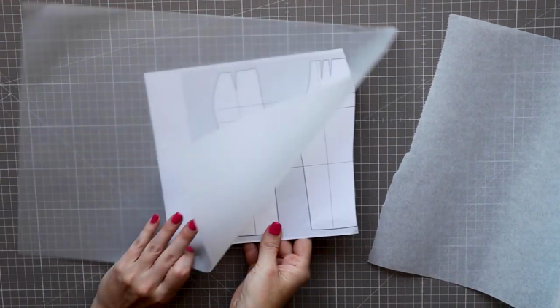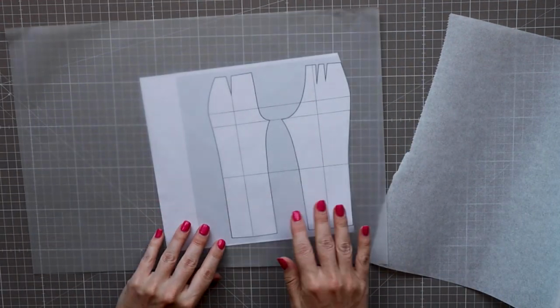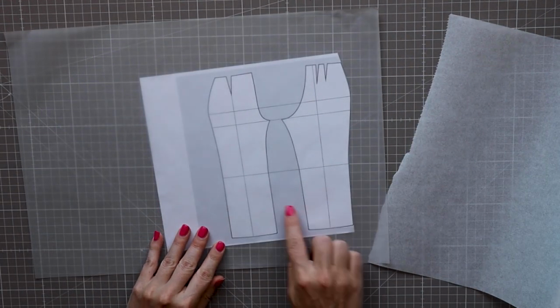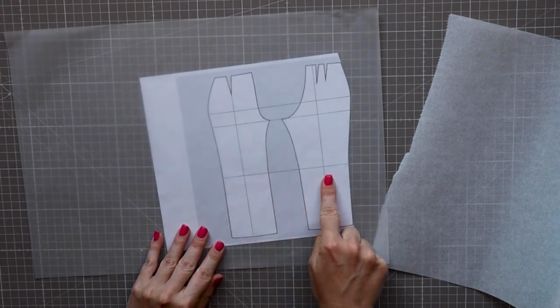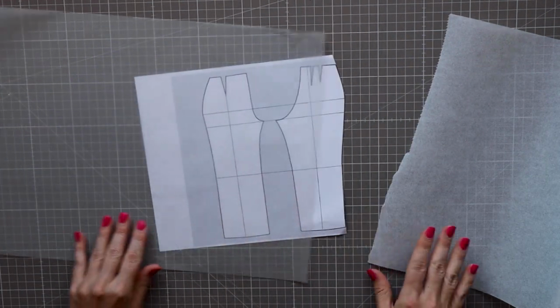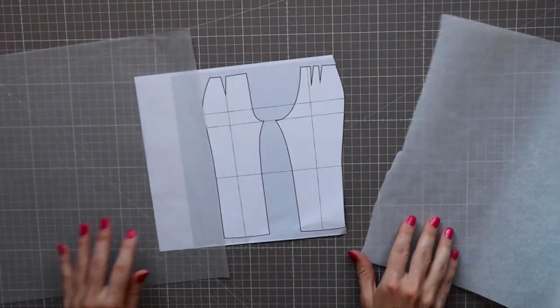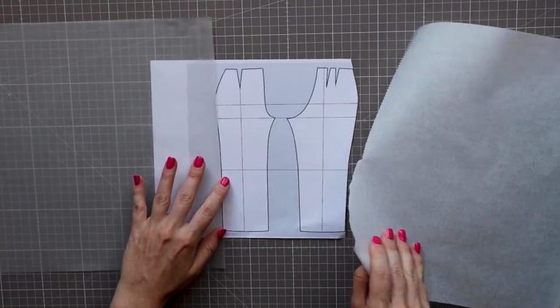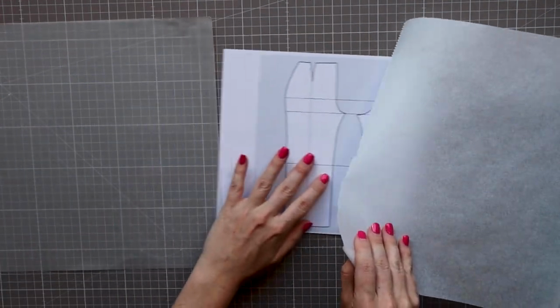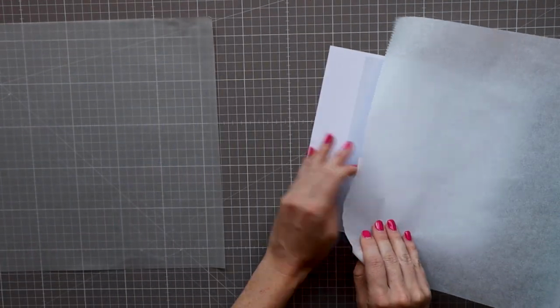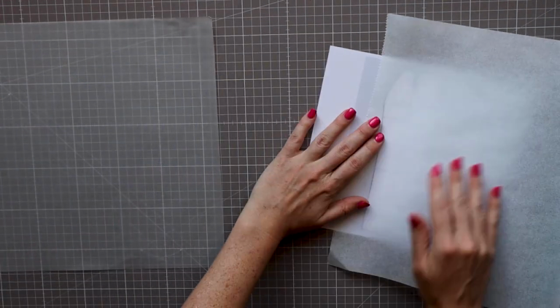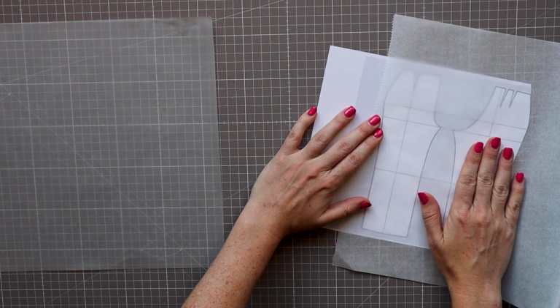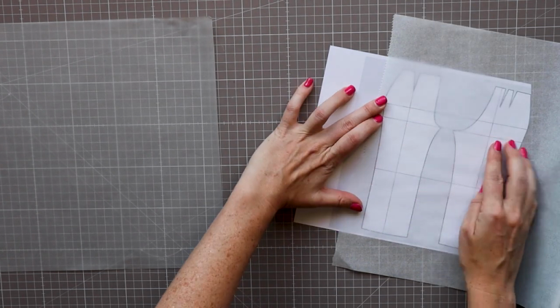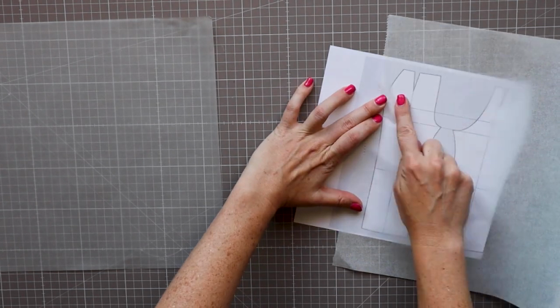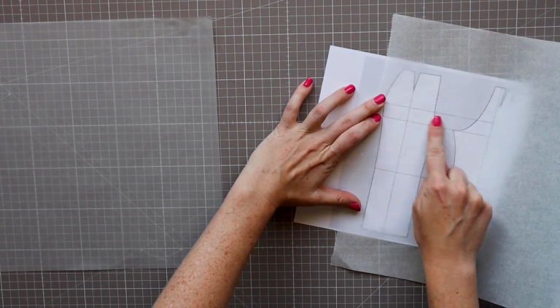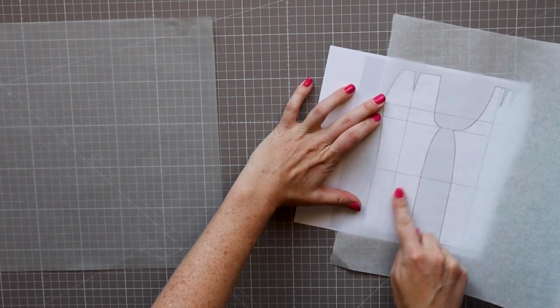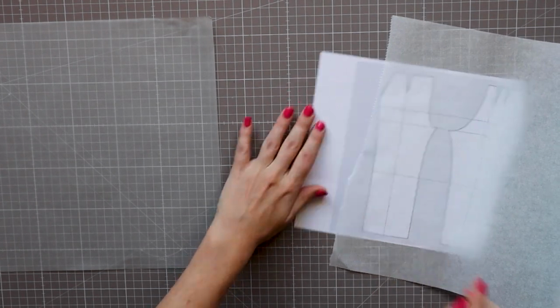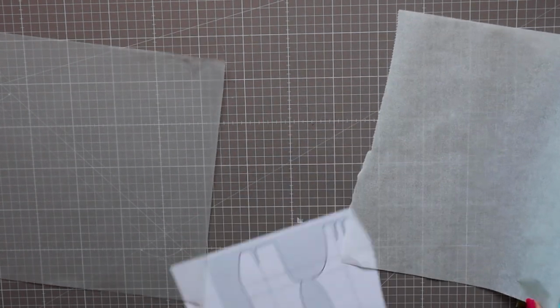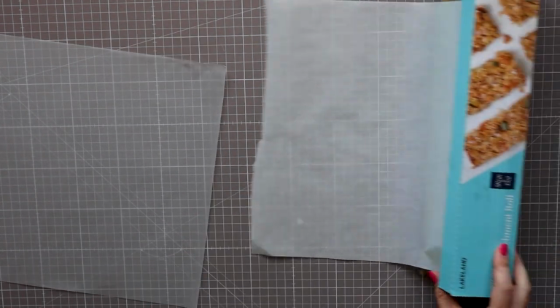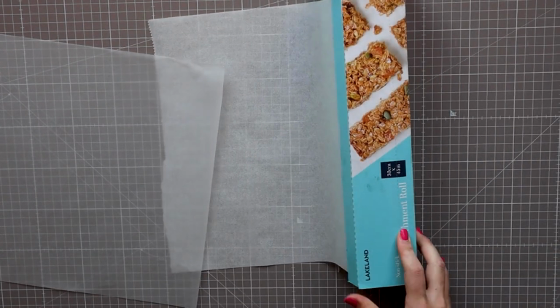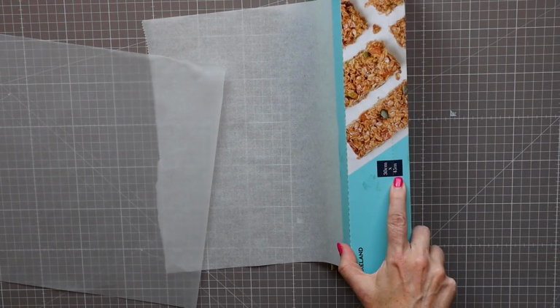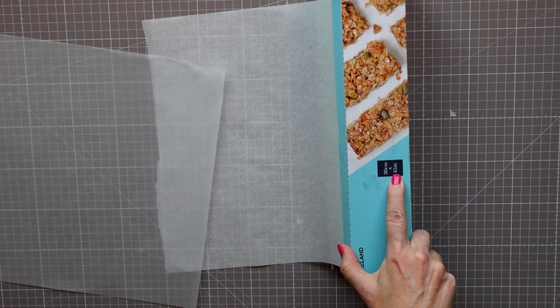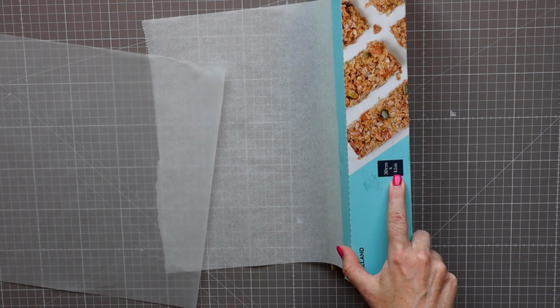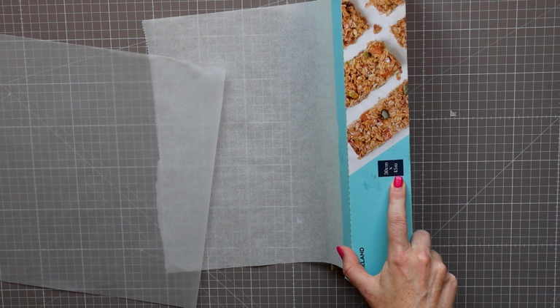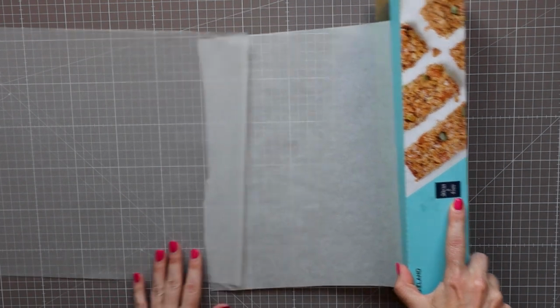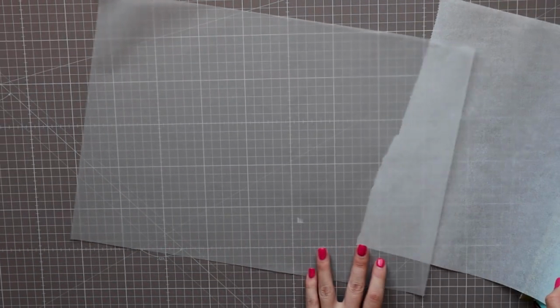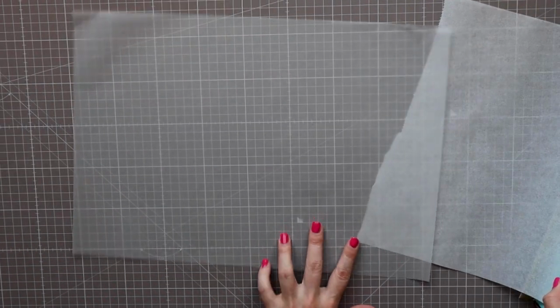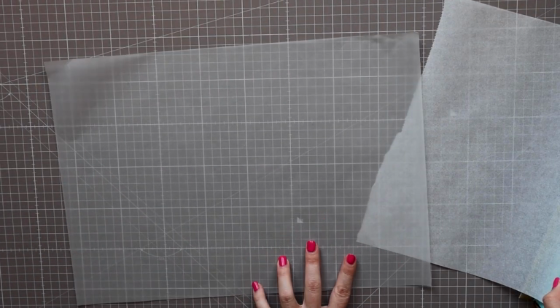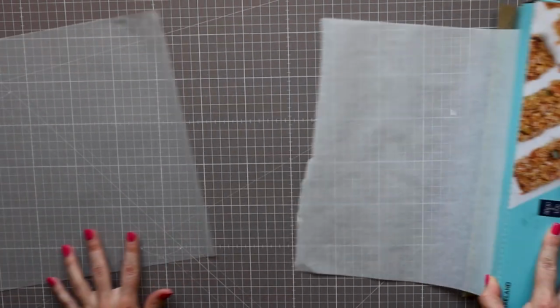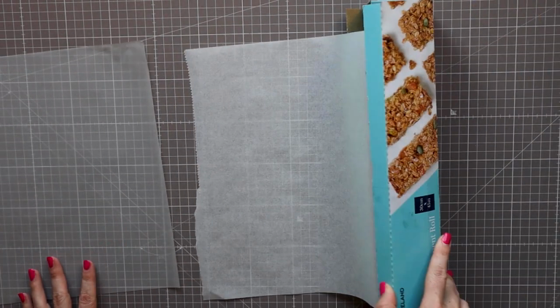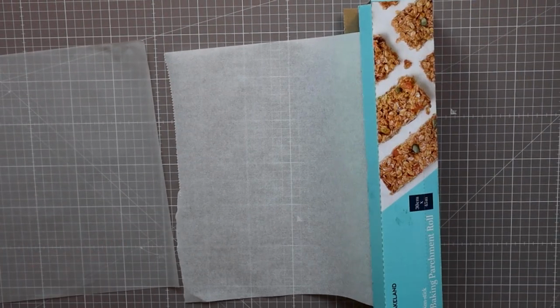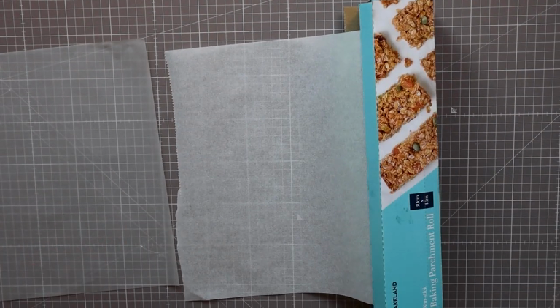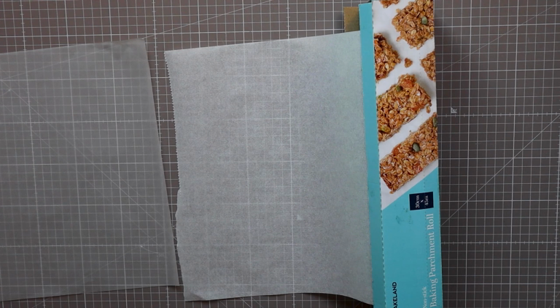This also goes for tracing paper — look at baking parchment paper instead of more expensive tracing paper. You can see through it, it comes in a long roll, and you can pick it up at your general shop. Convenient and cheap.